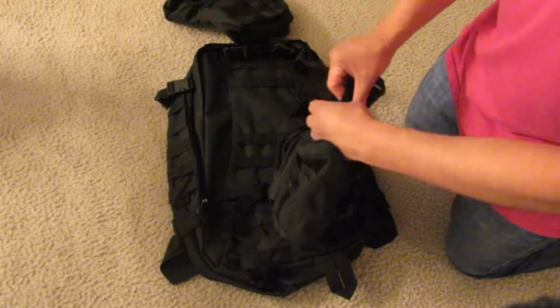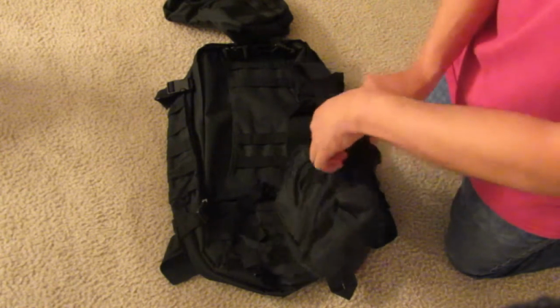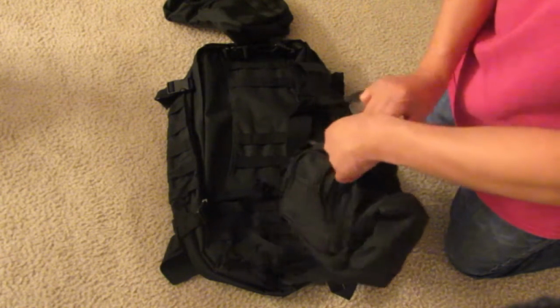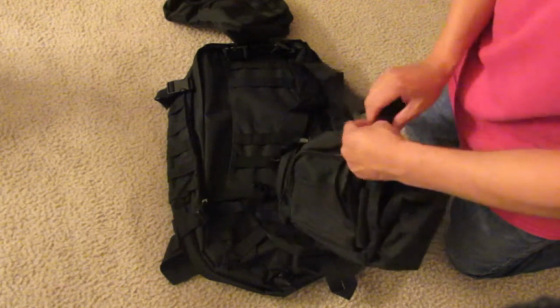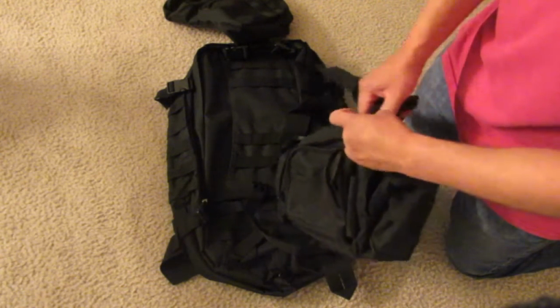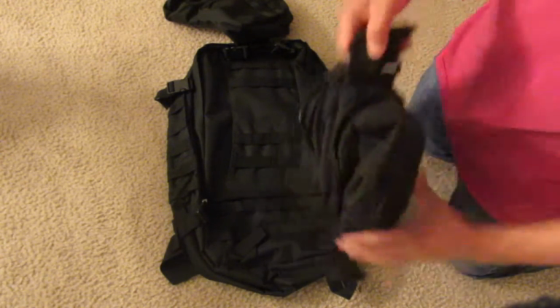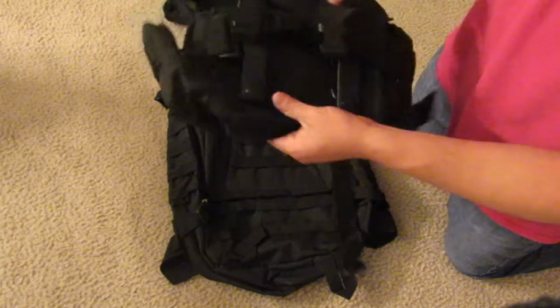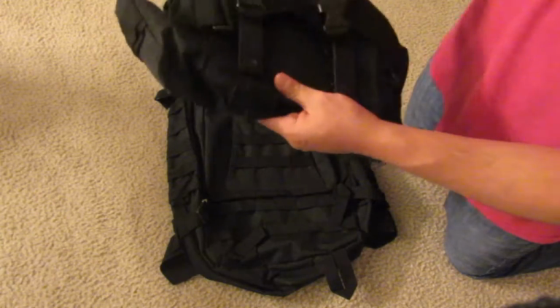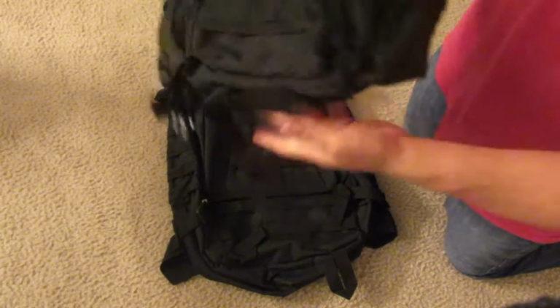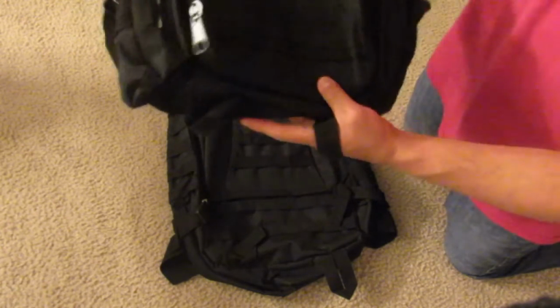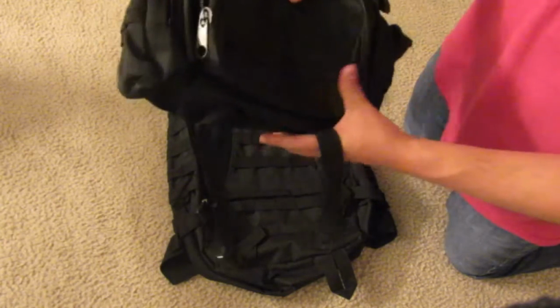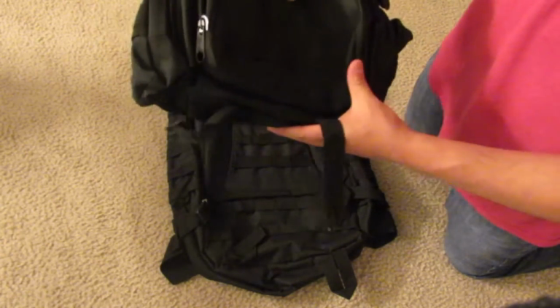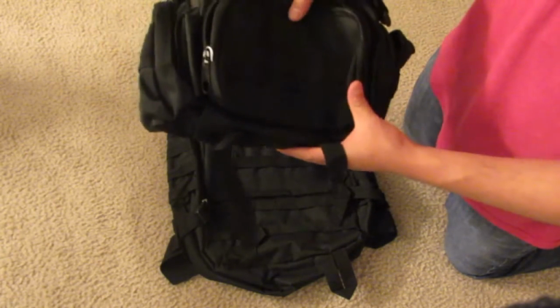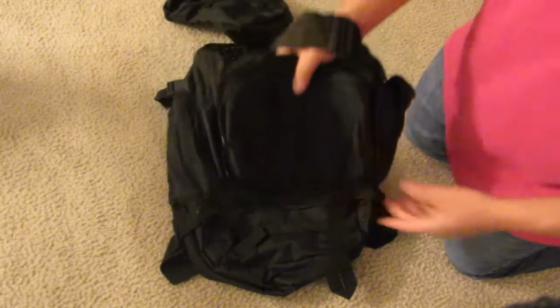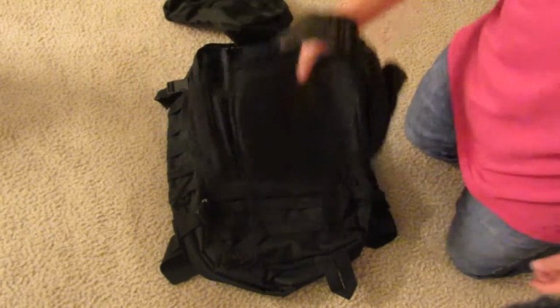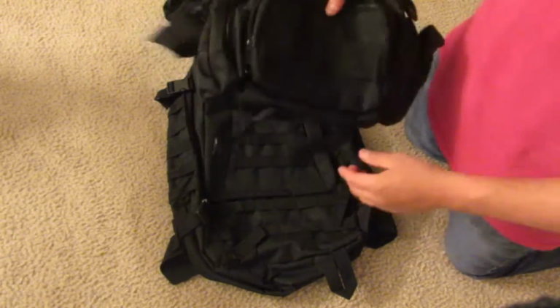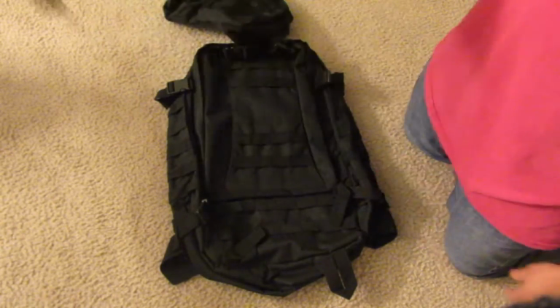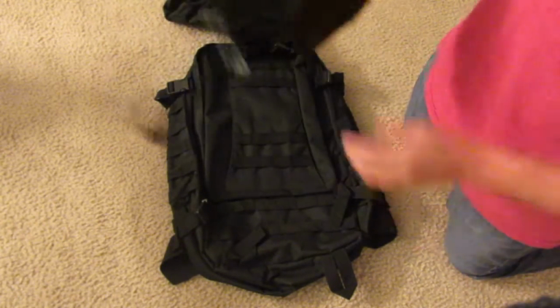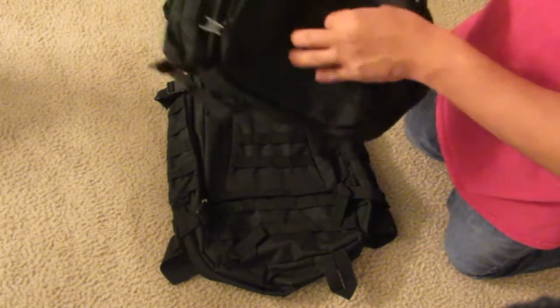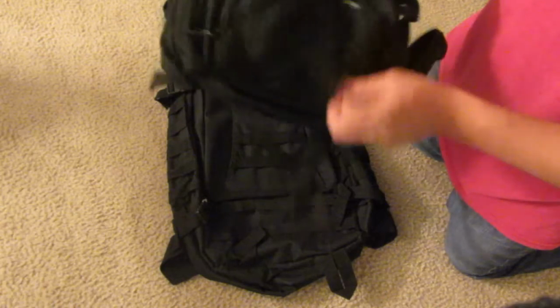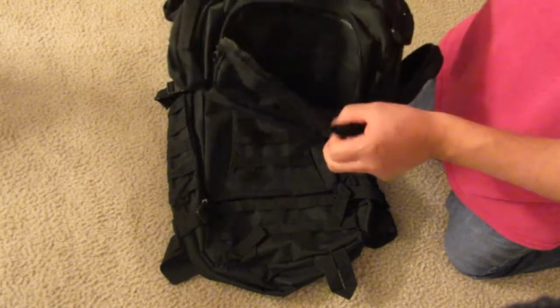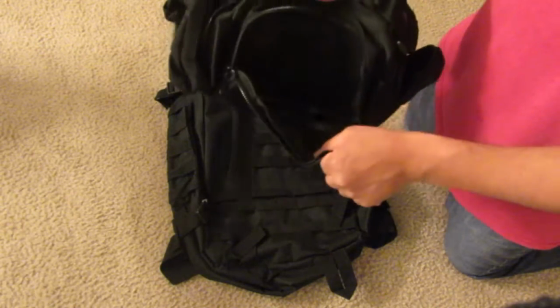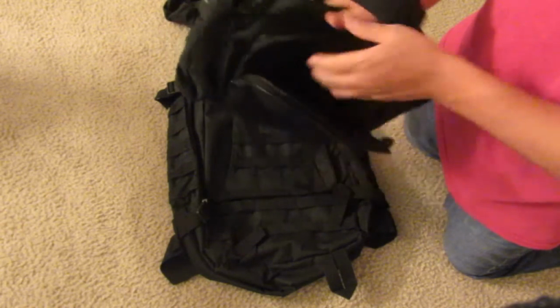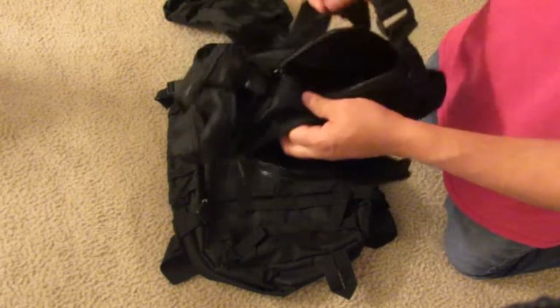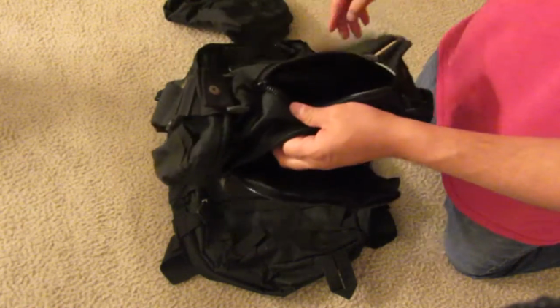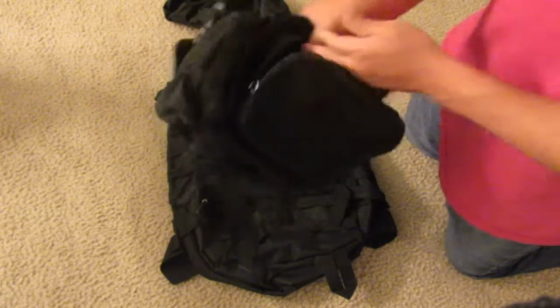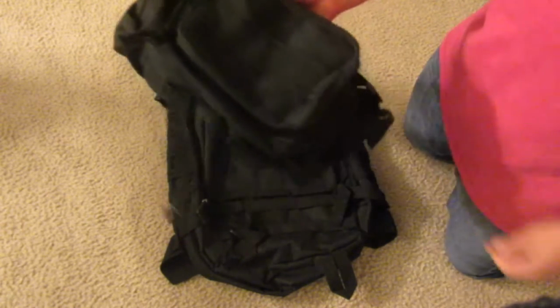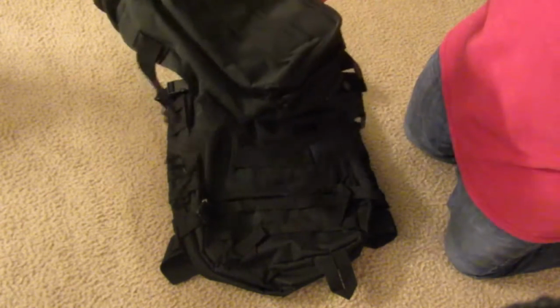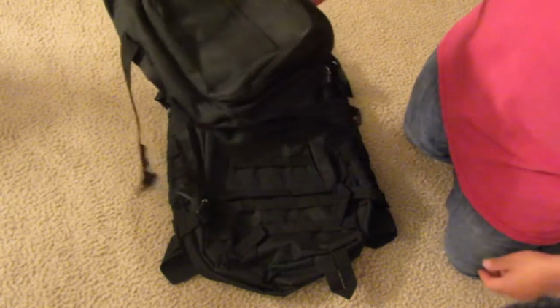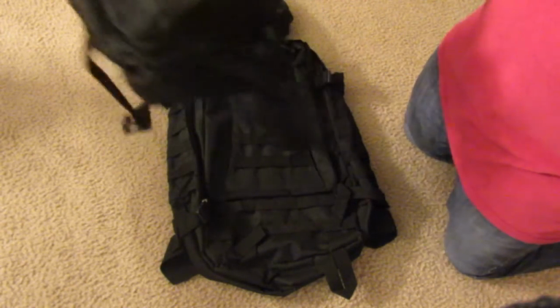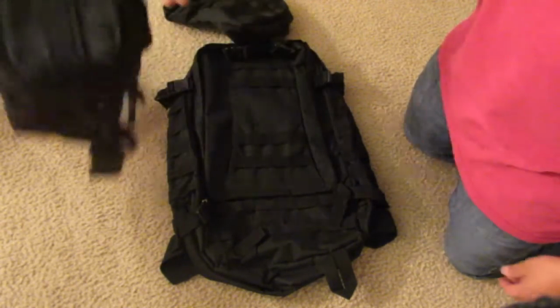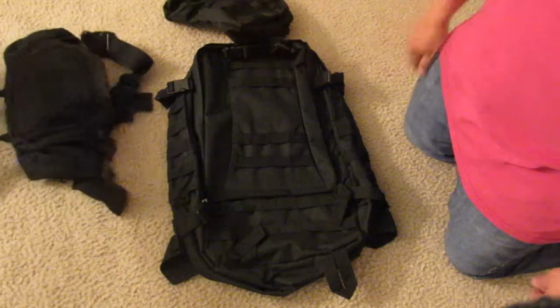I use this small side bag as a medical kit. I can quick-detach it and hand it over or get somewhere fast. It can hold quite a bit for a medical kit.